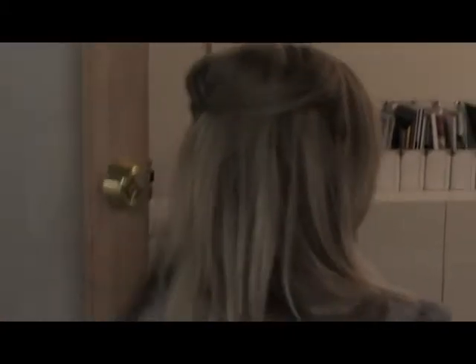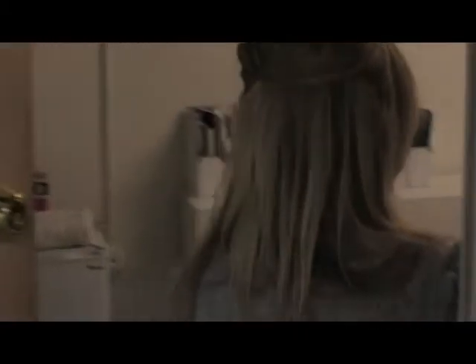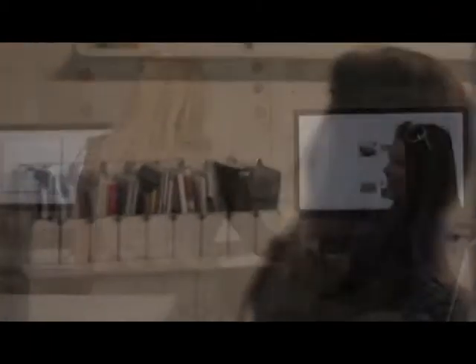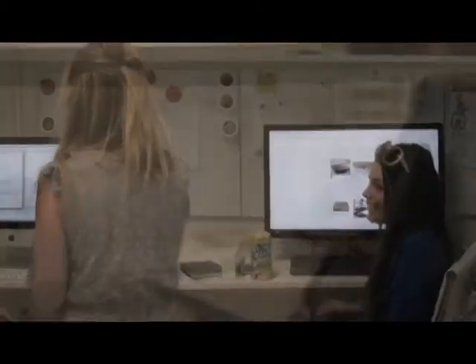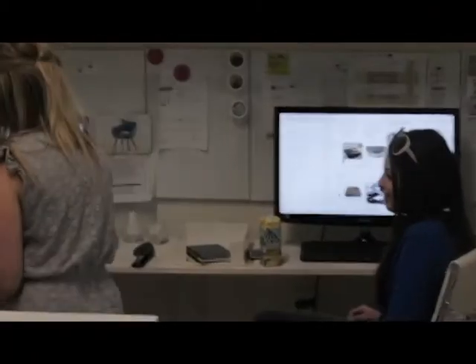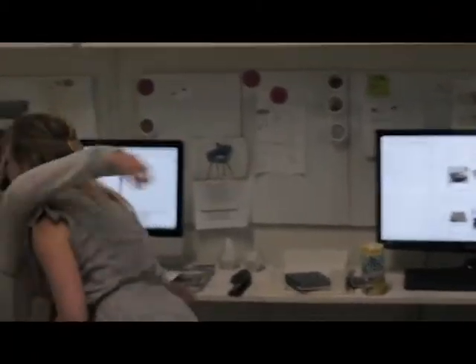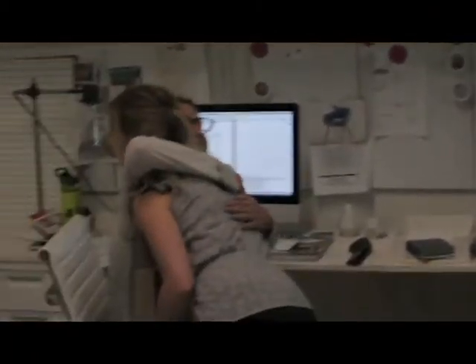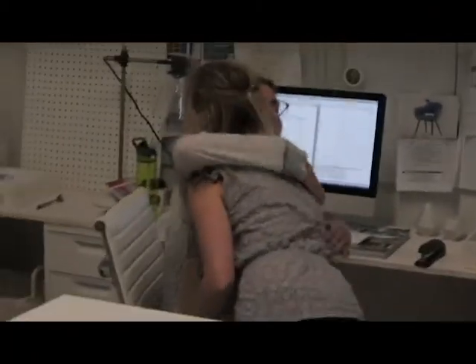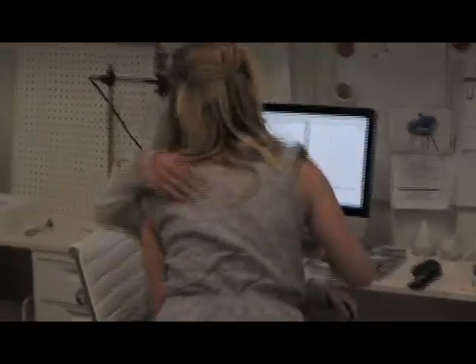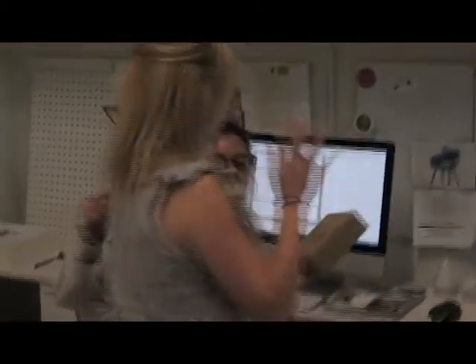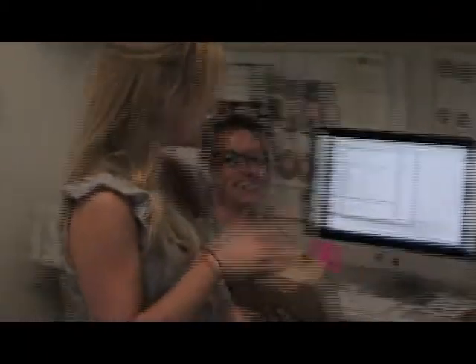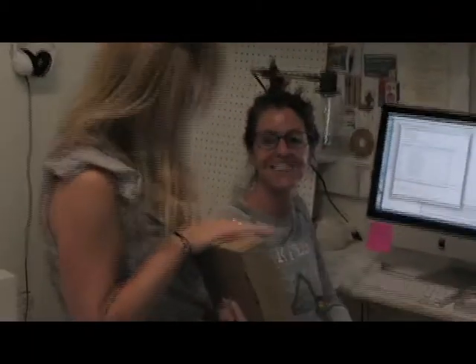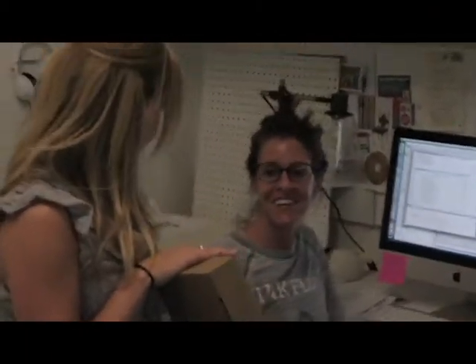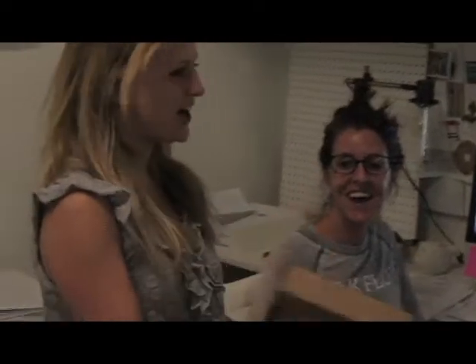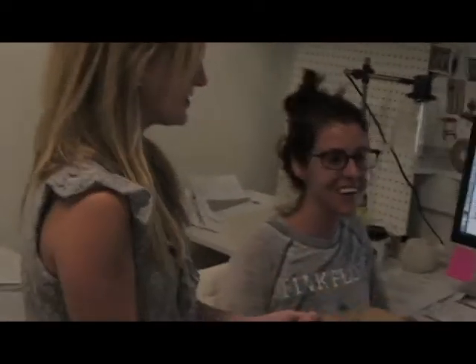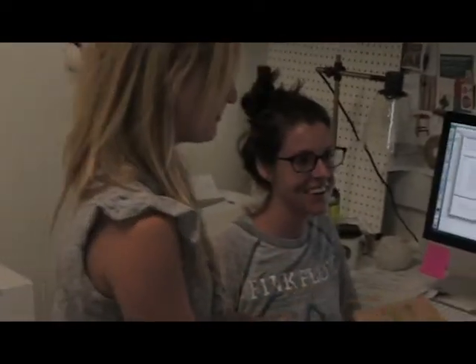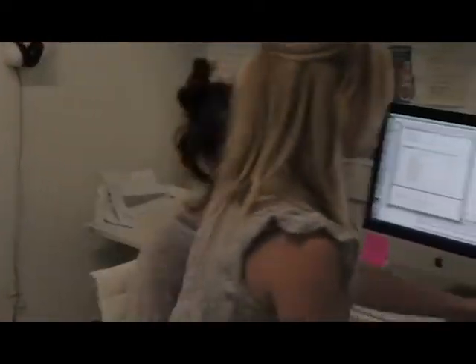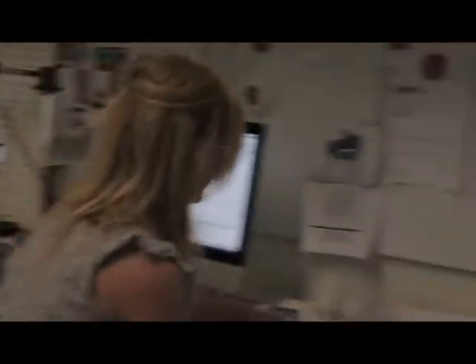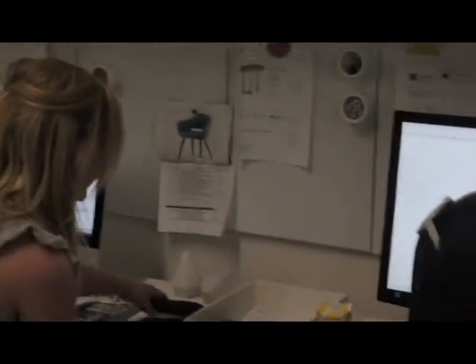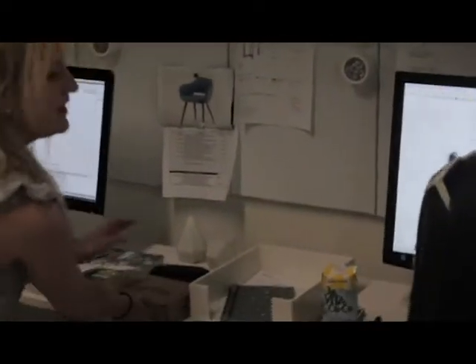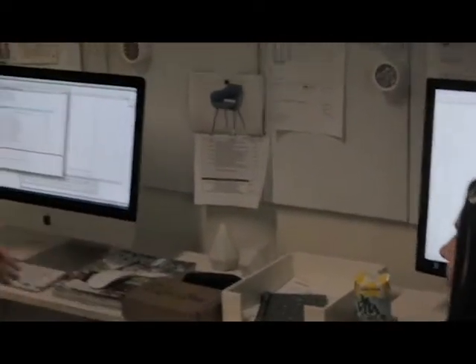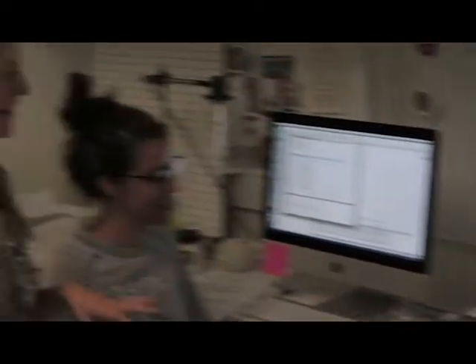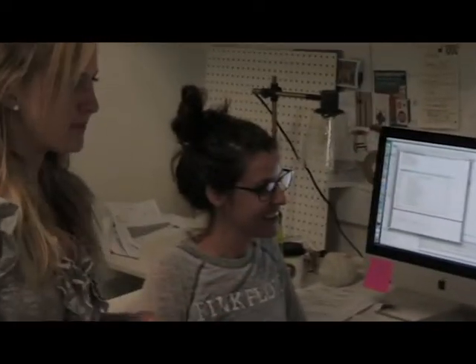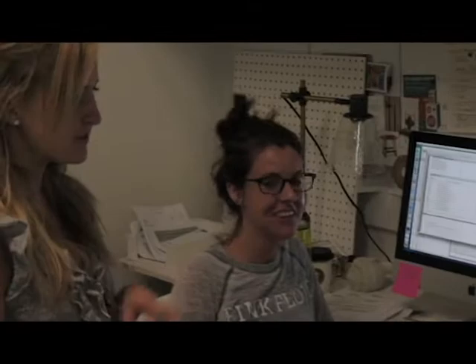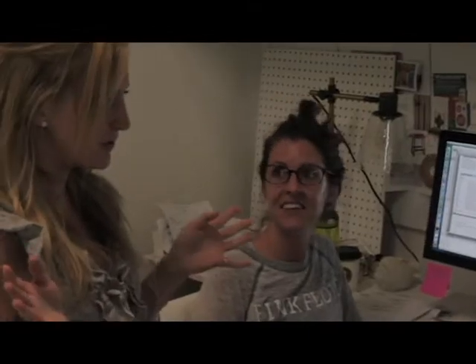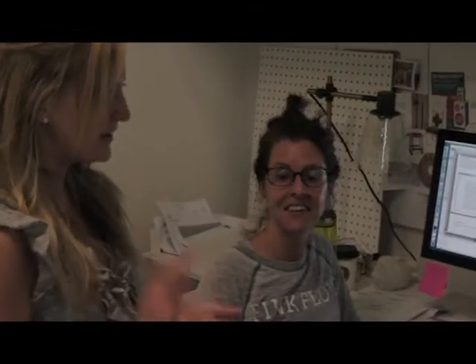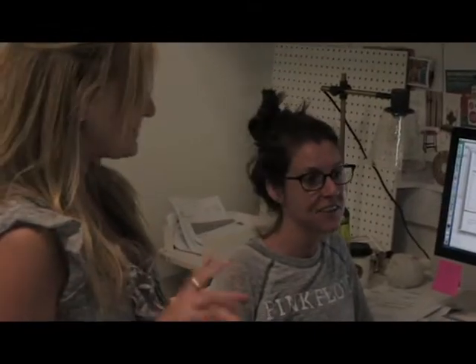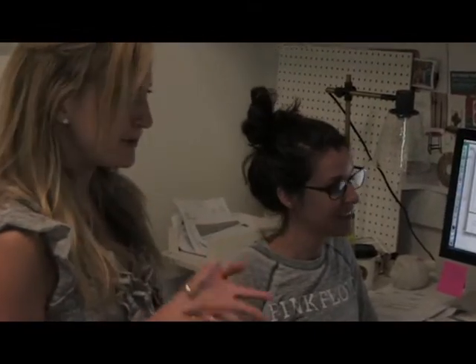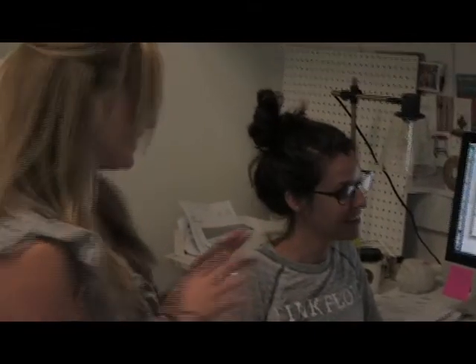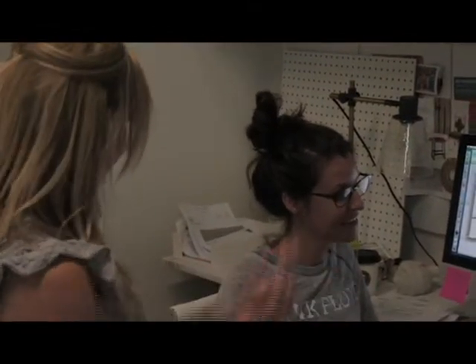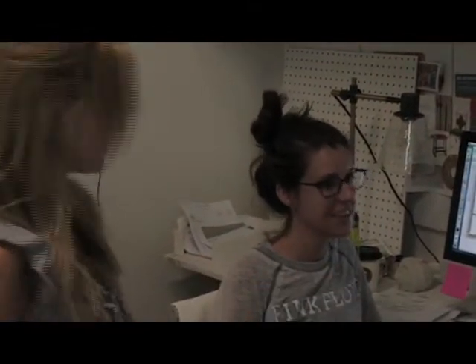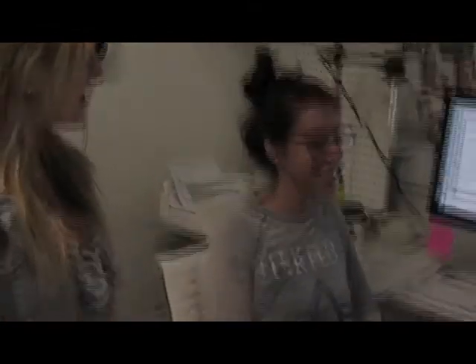Hey guys! Good to see you, Meg. So we're here to deliver your hemp box. And Jackie, just so you know, a hemp box is like a Hemp of the Month Club. We do five different hemp products from all over the world — some hemp food and body — and I'll just let Megan open her present.